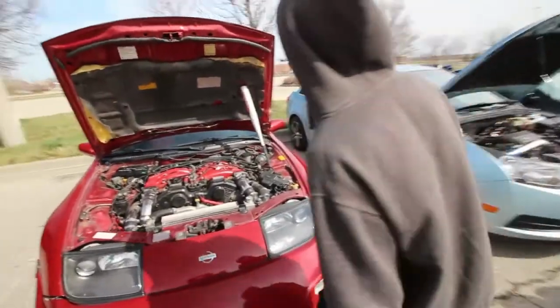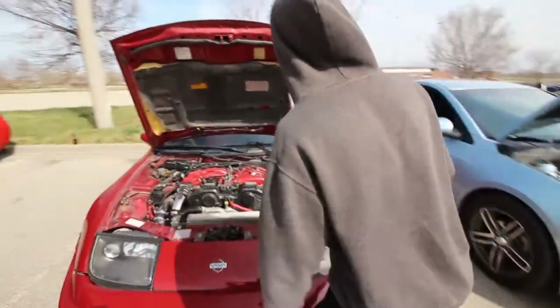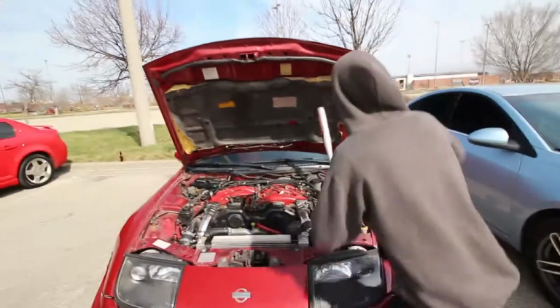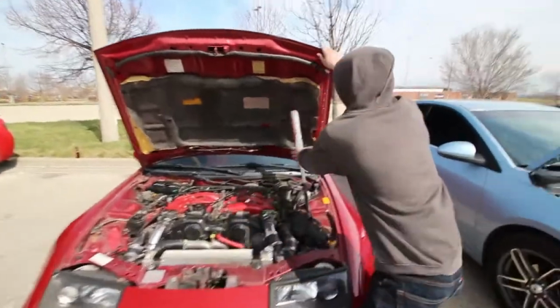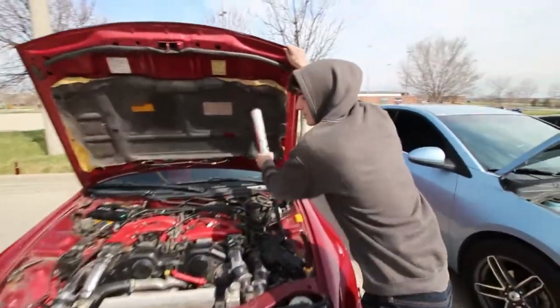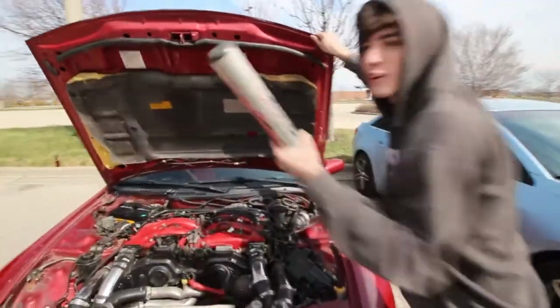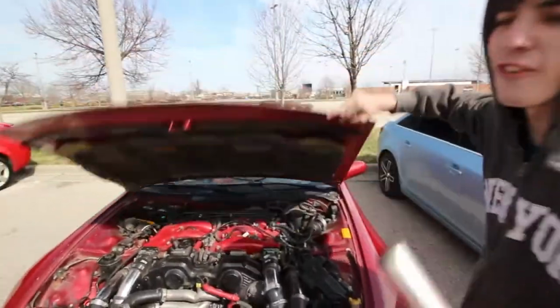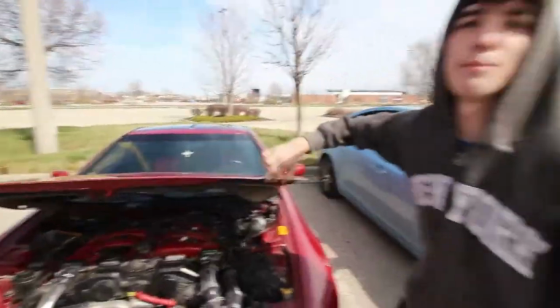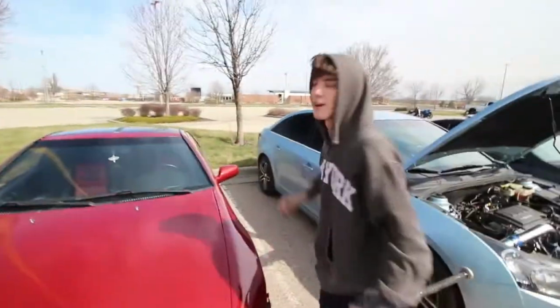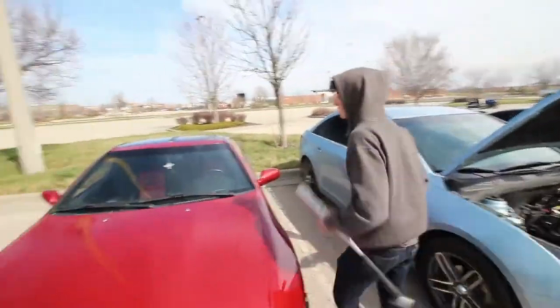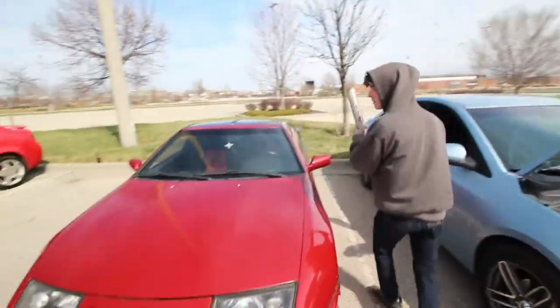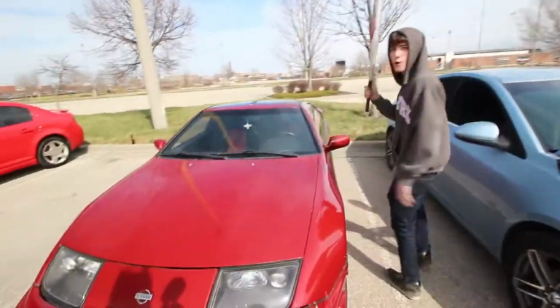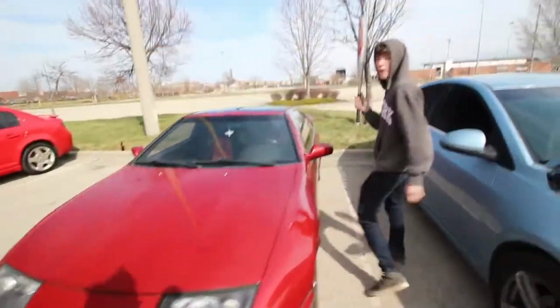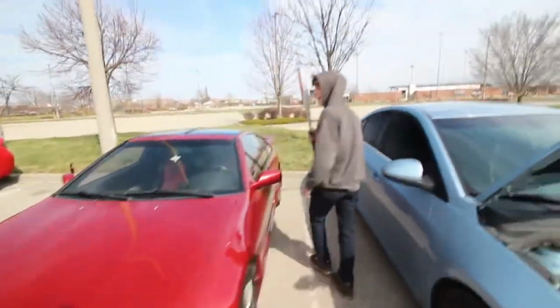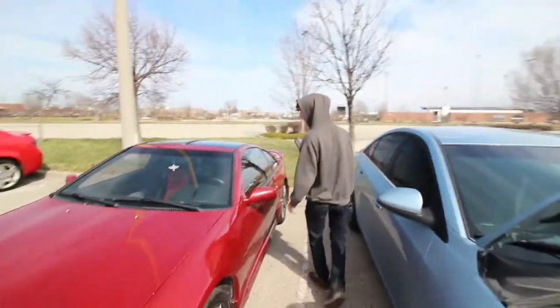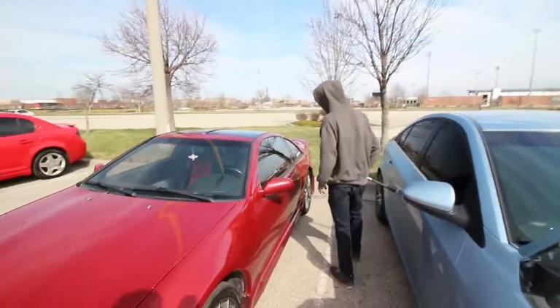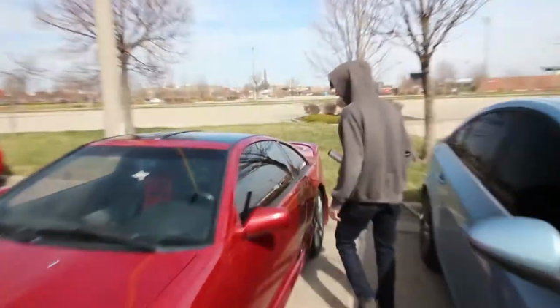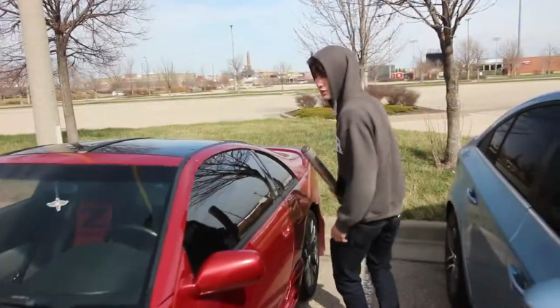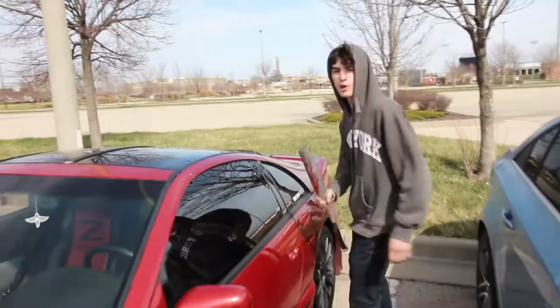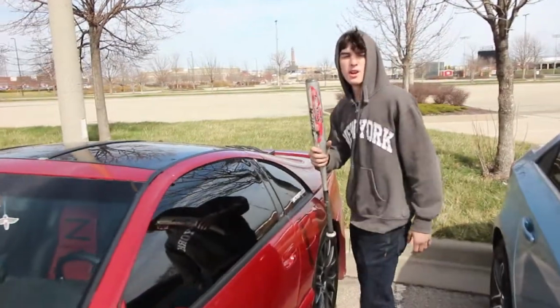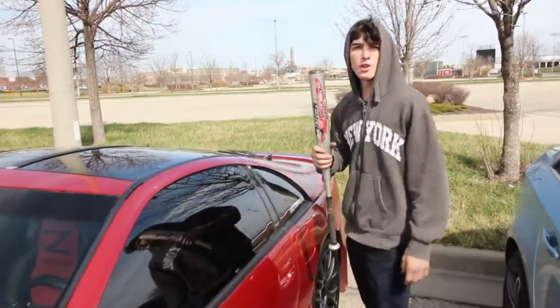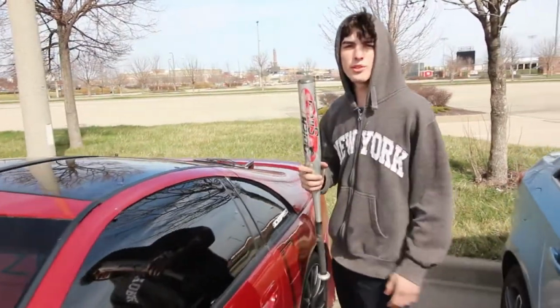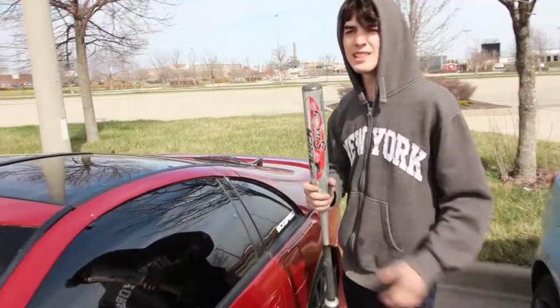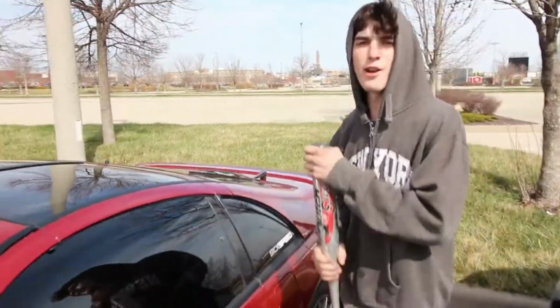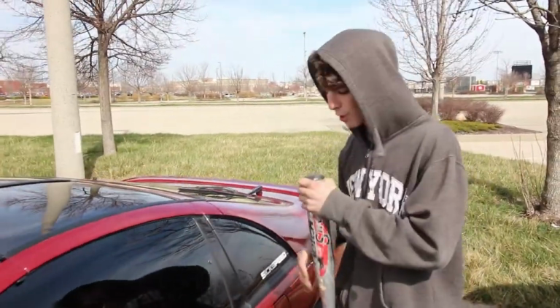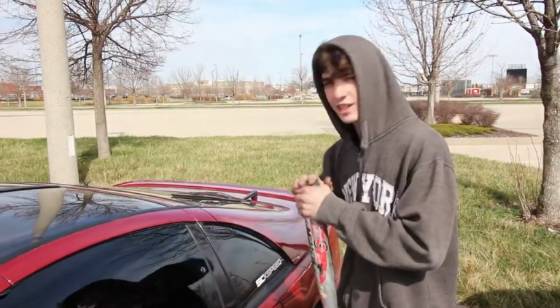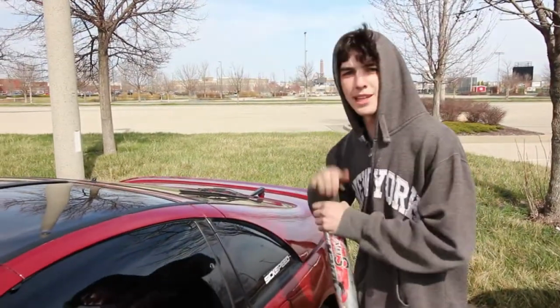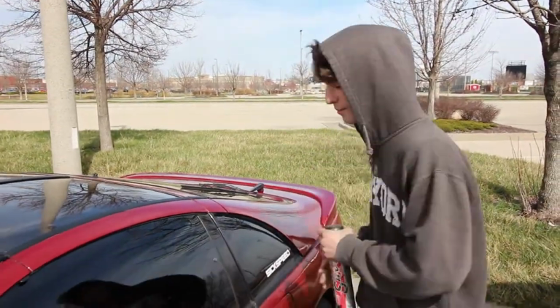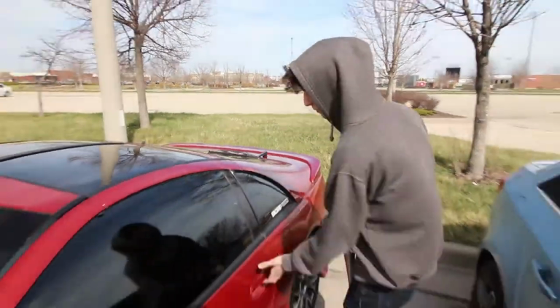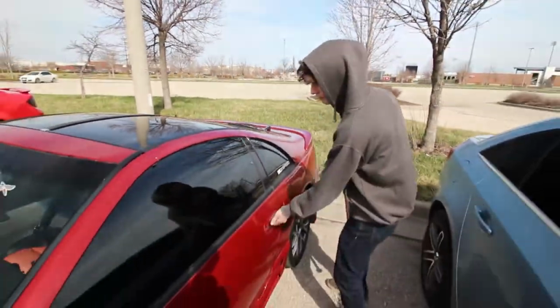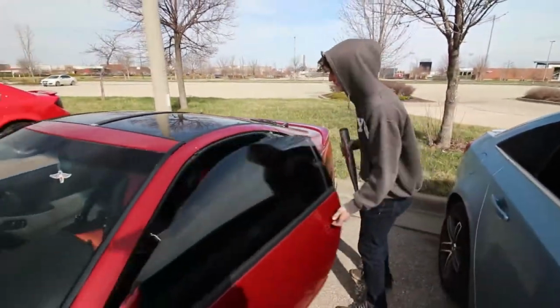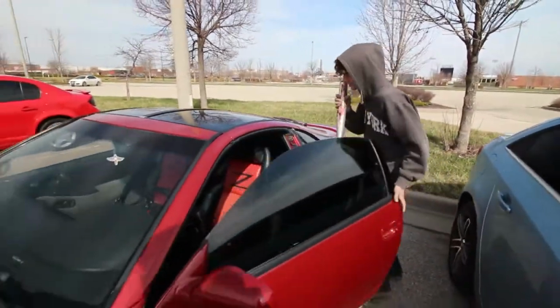I want to show you what it's got. I'll do a fatty burnout for you. My carbon fiber back here — those hood holder things. Got me a carbon fiber one for weight reduction.